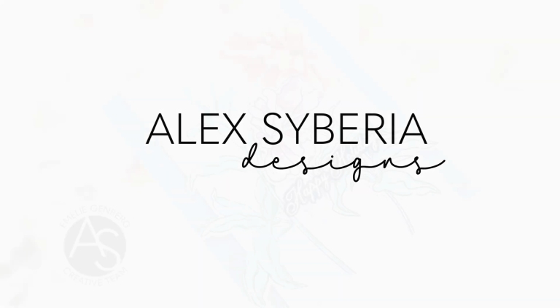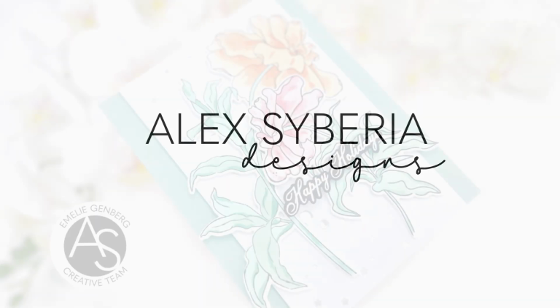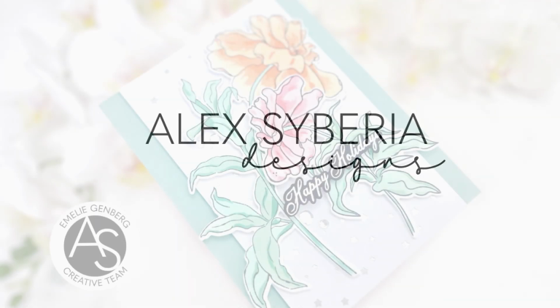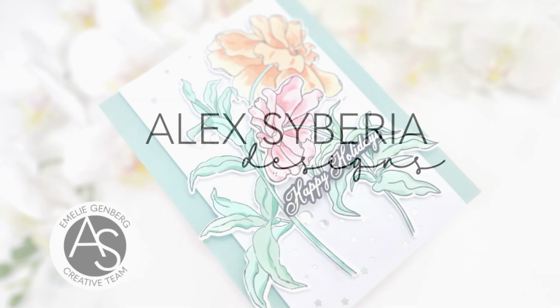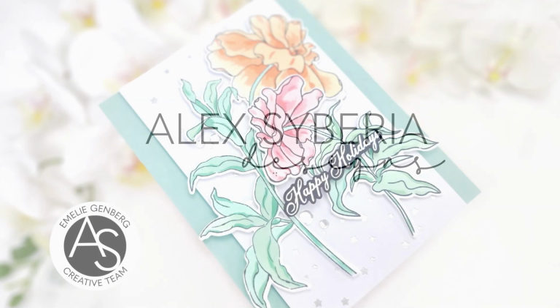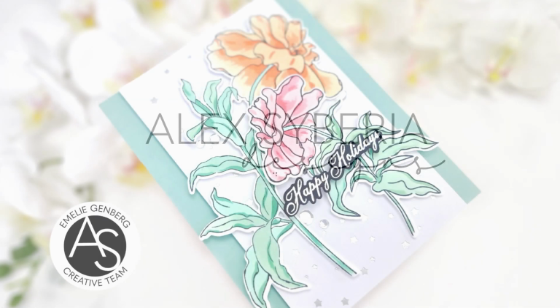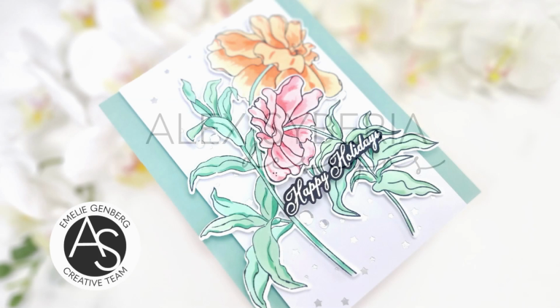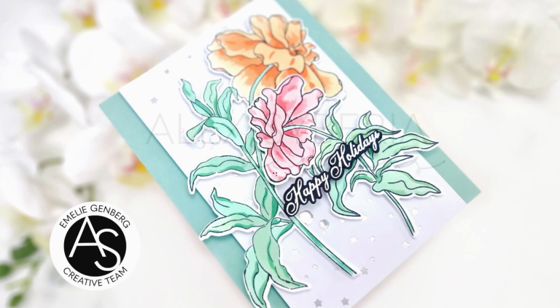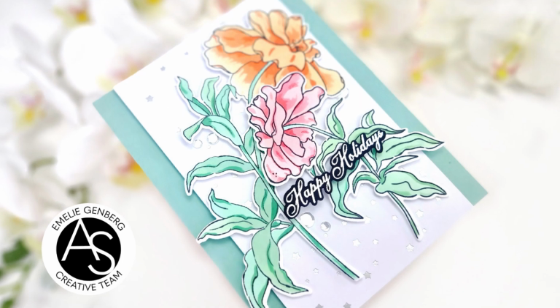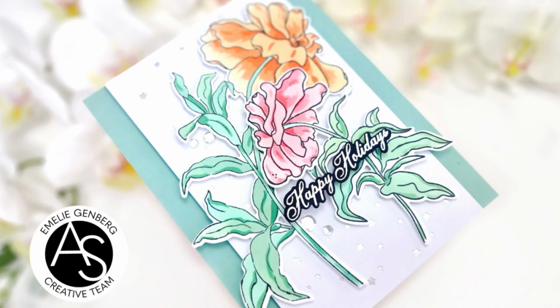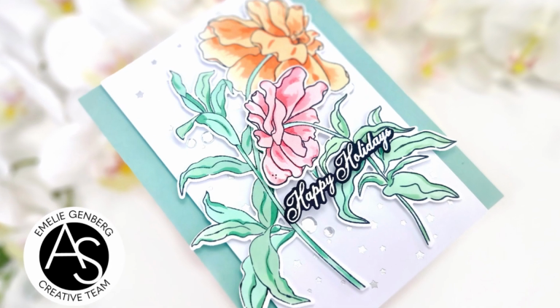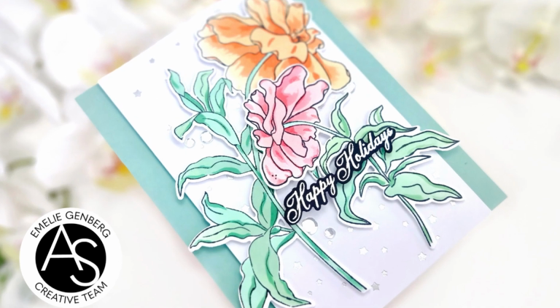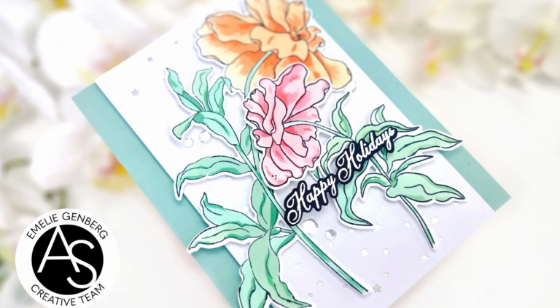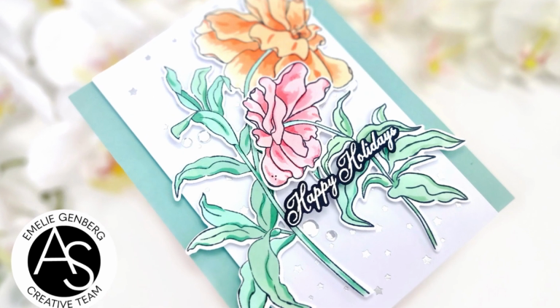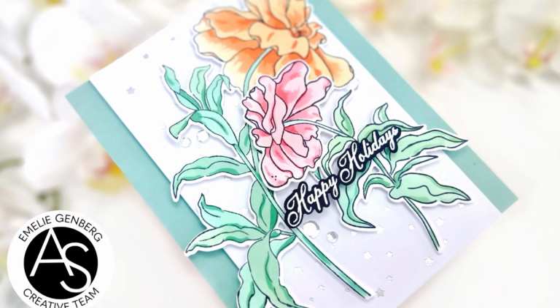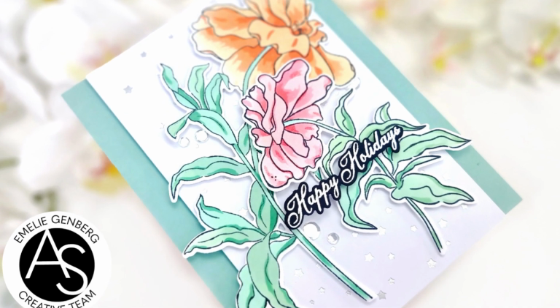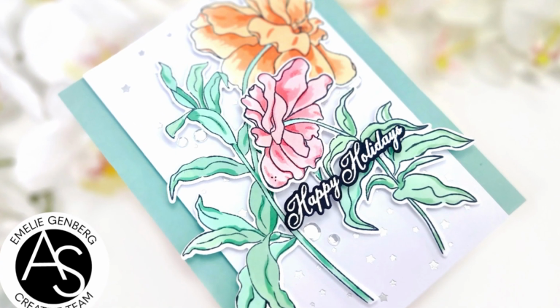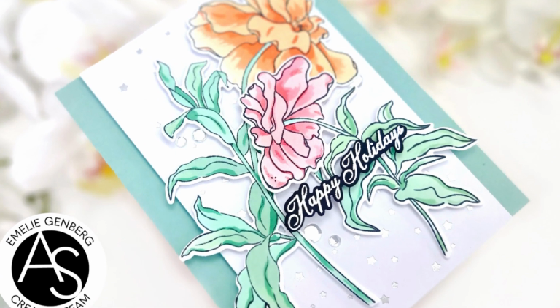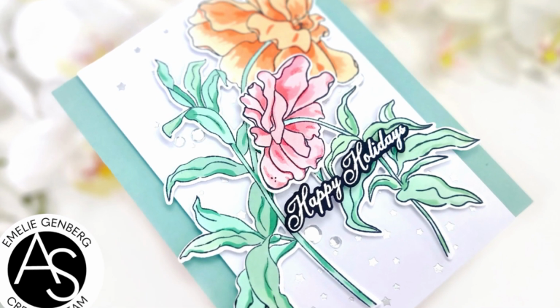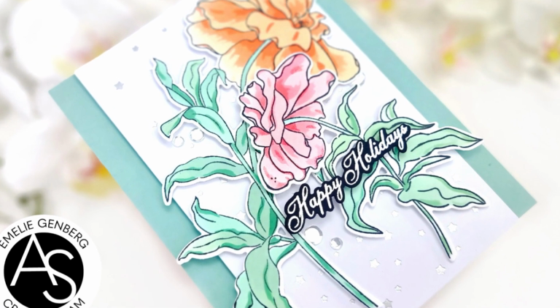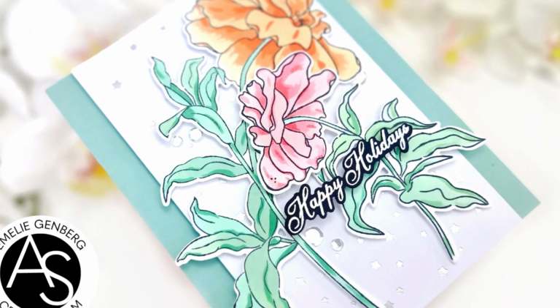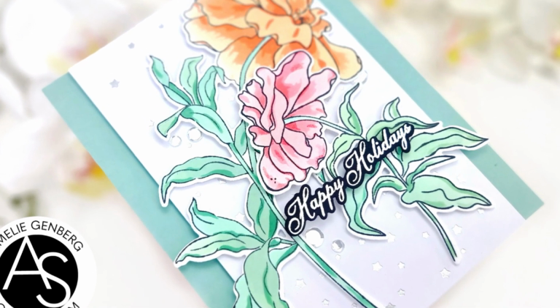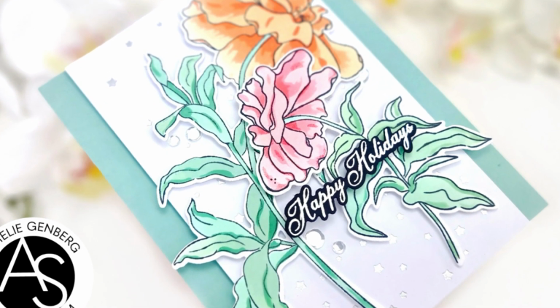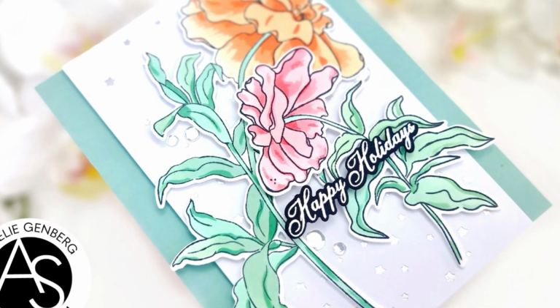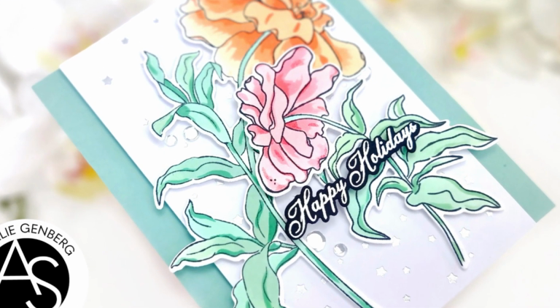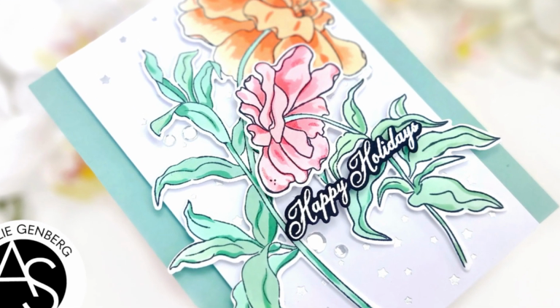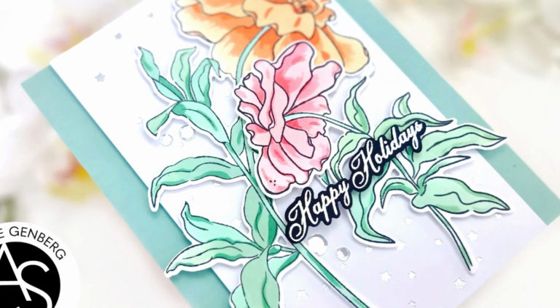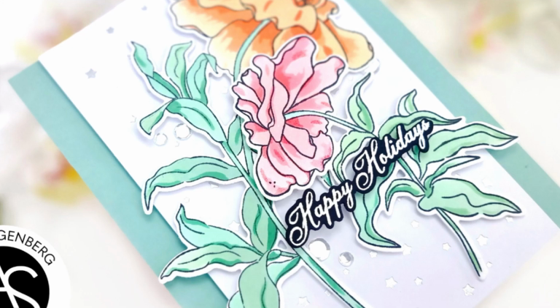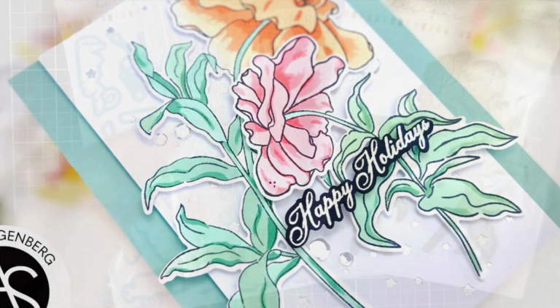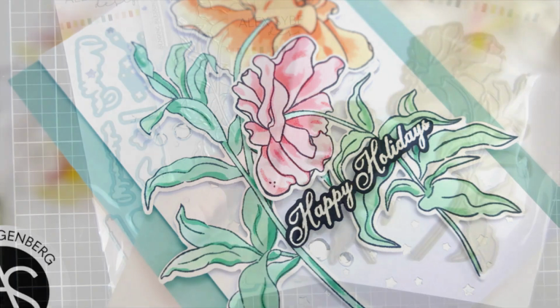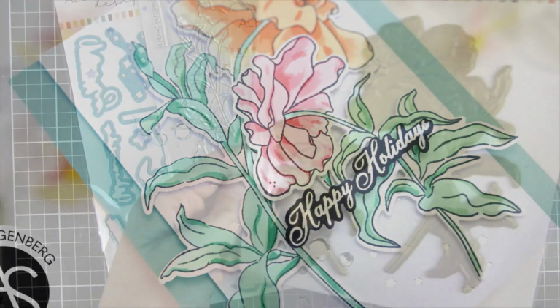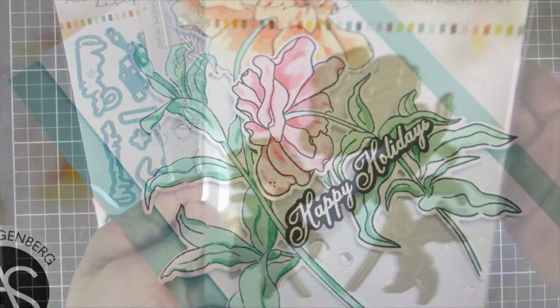Hi and welcome back! My name is Emily. In this video I will be sharing two products that I created using the Midnight Blooms.